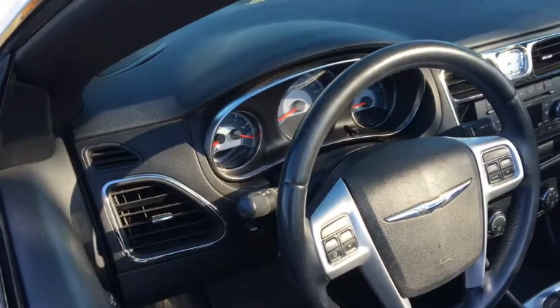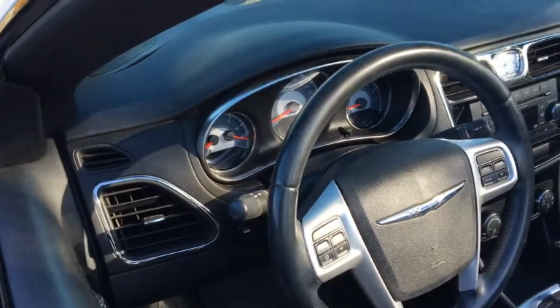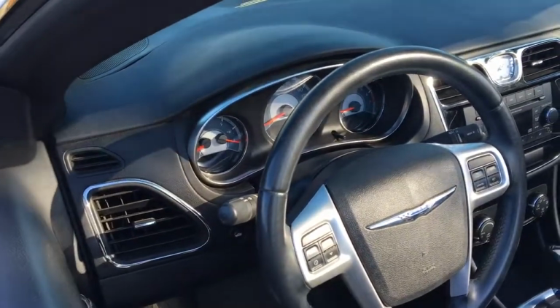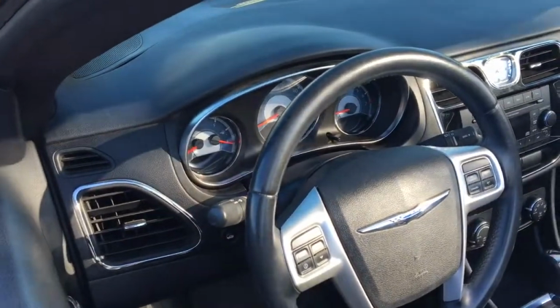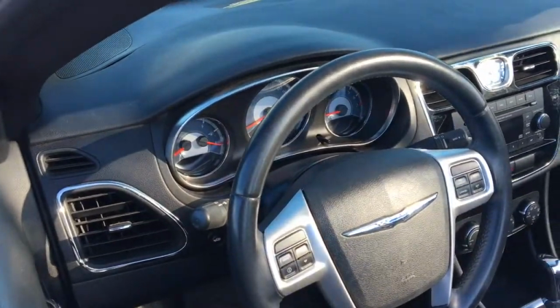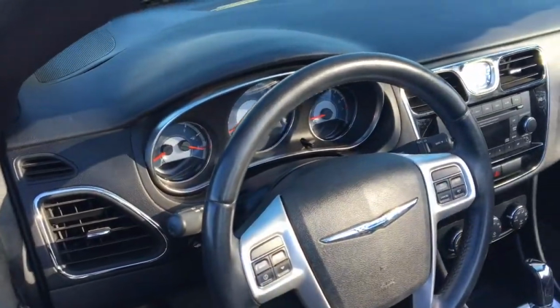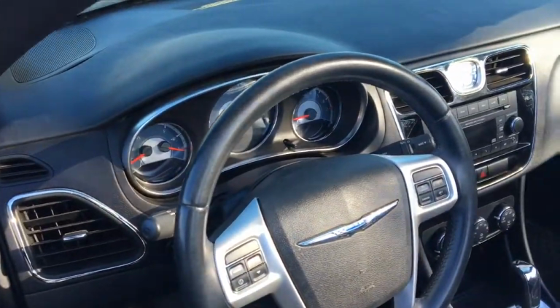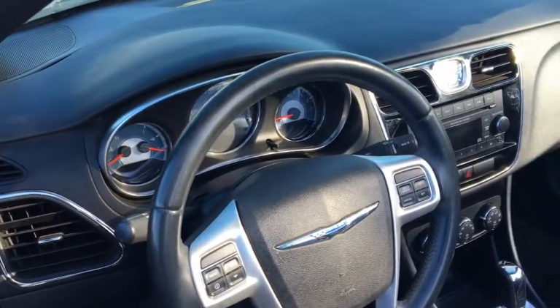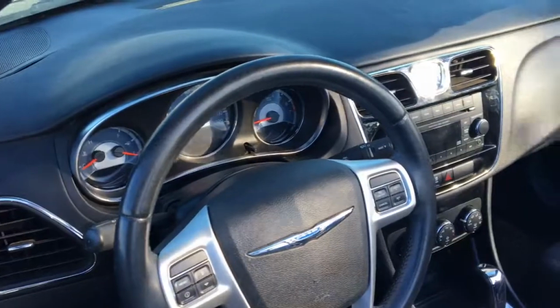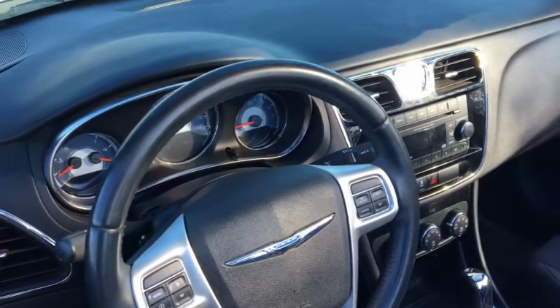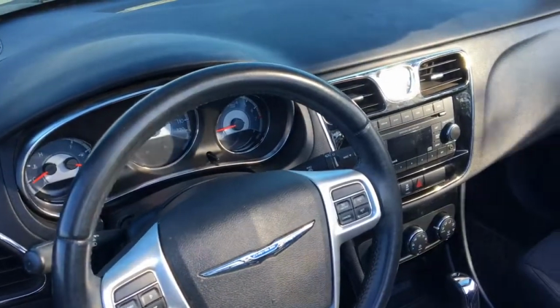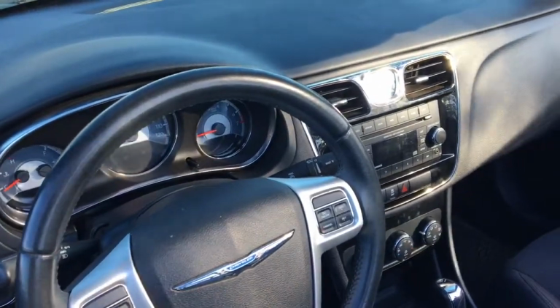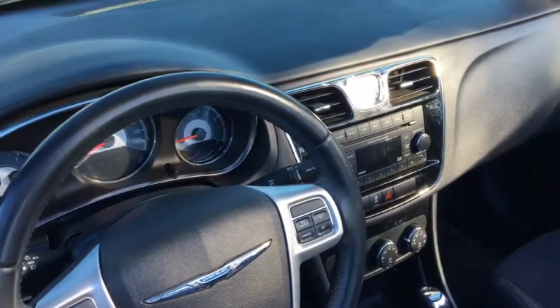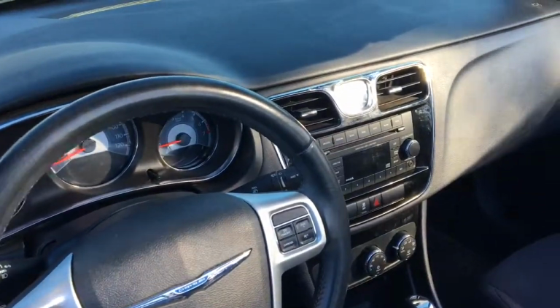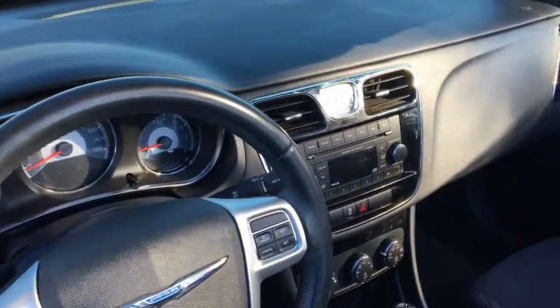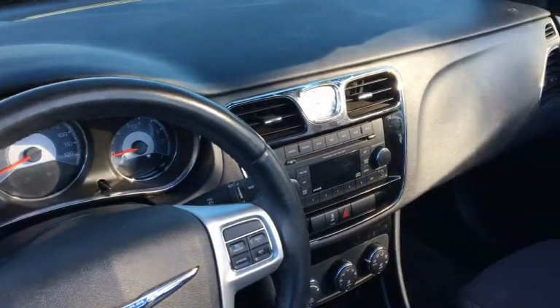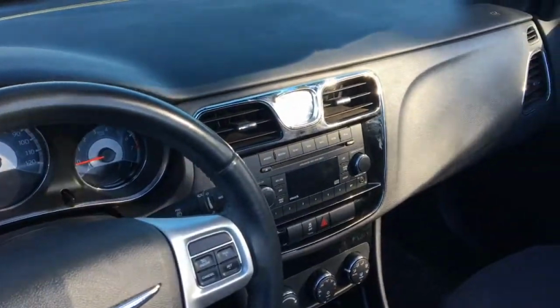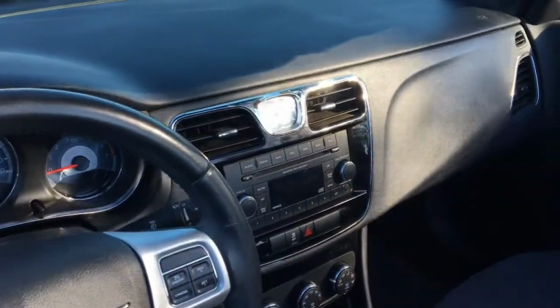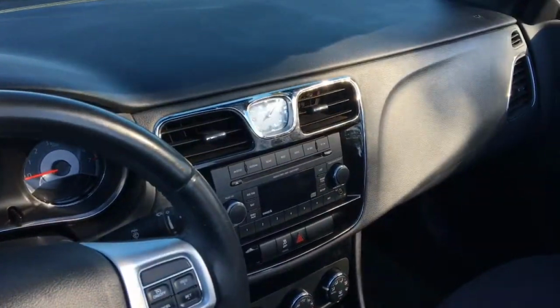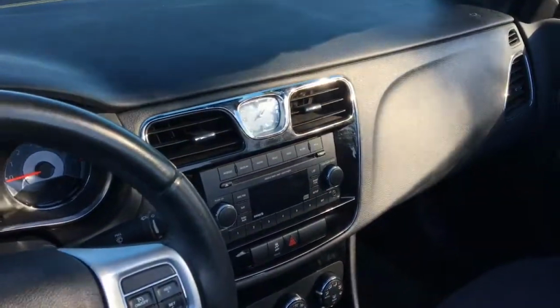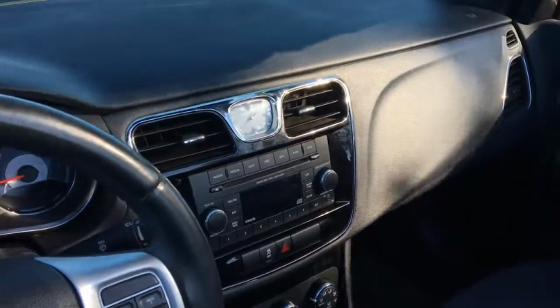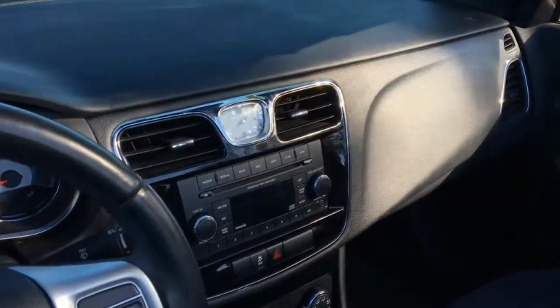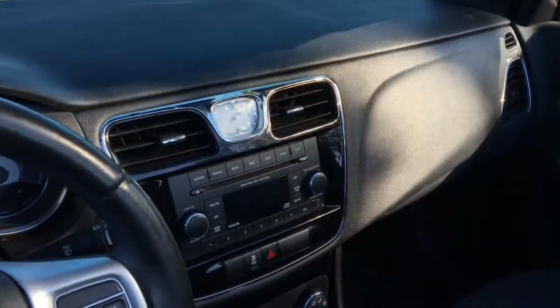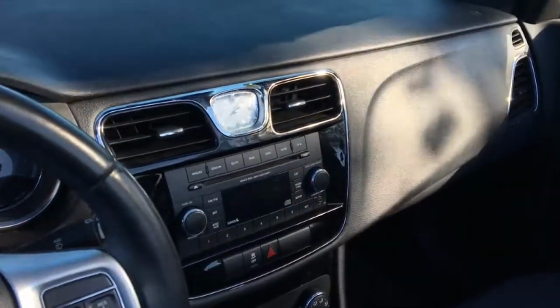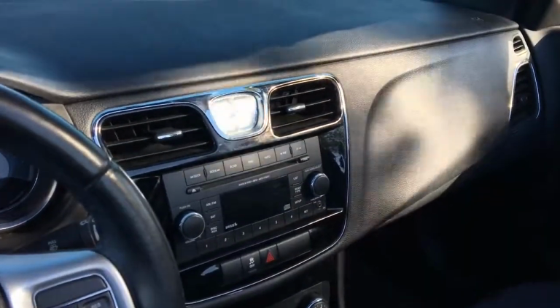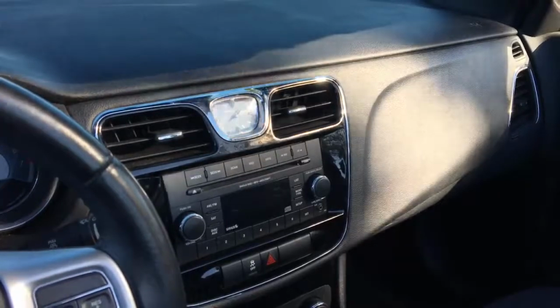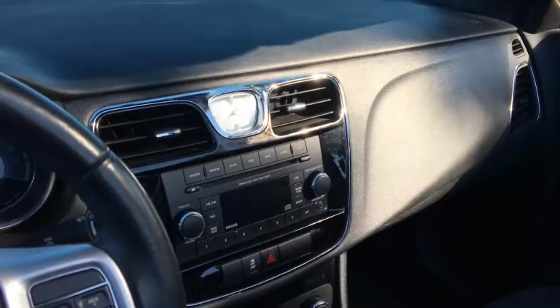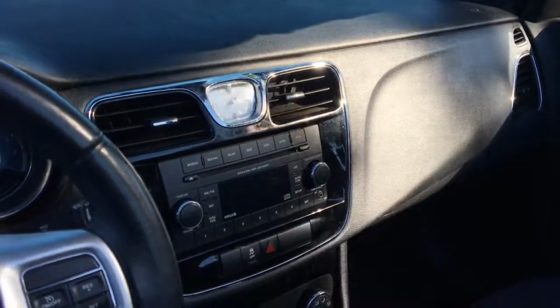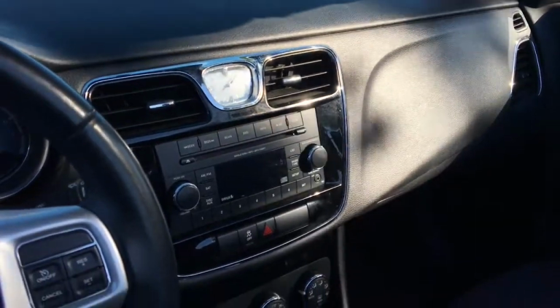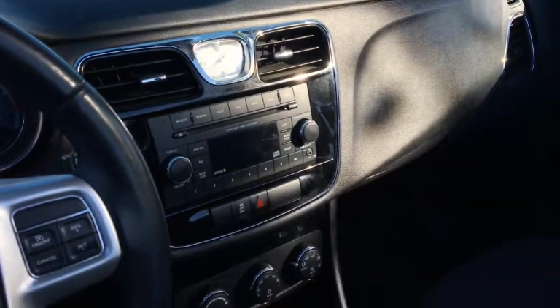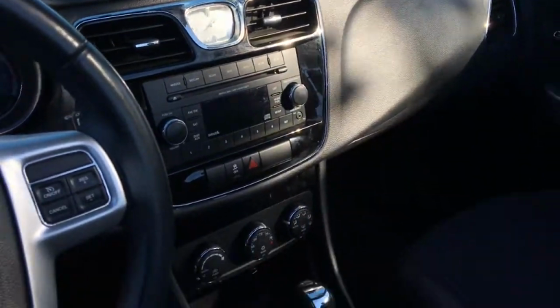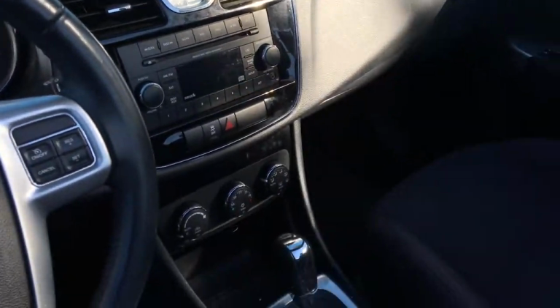There is a leather-wrapped steering wheel and it is a tilt steering wheel too. This has AM-FM, Sirius satellite radio capability, an auxiliary port and a CD player.